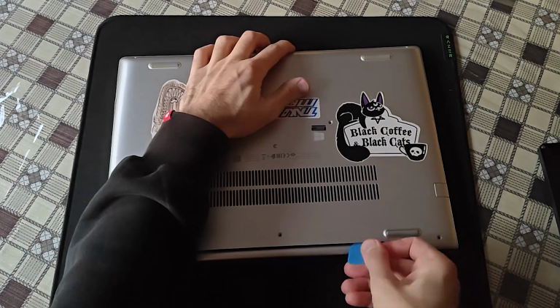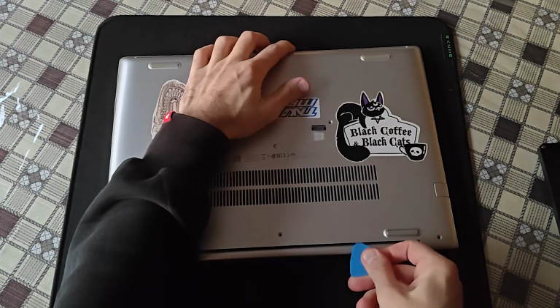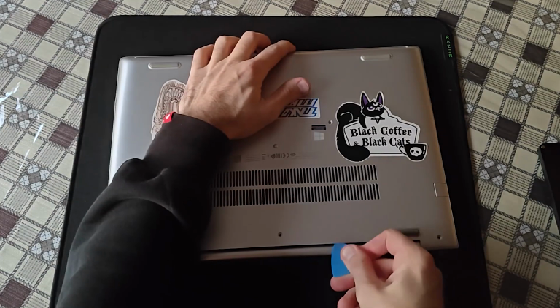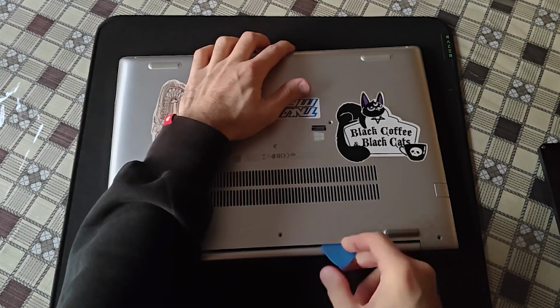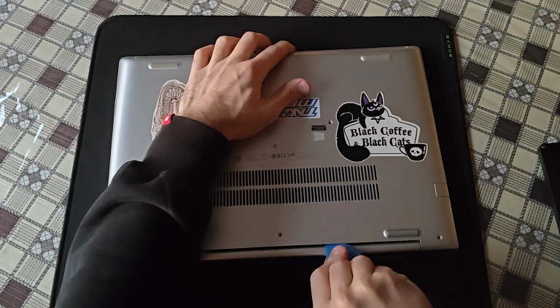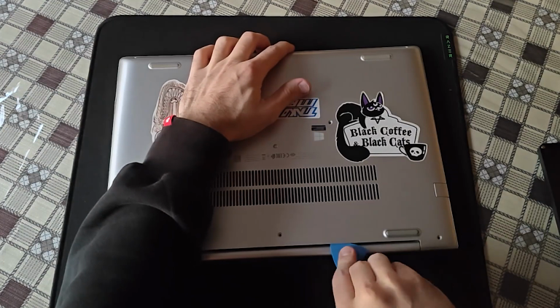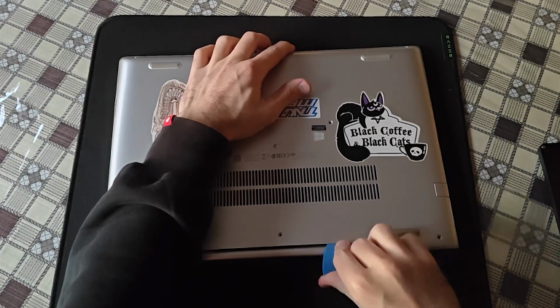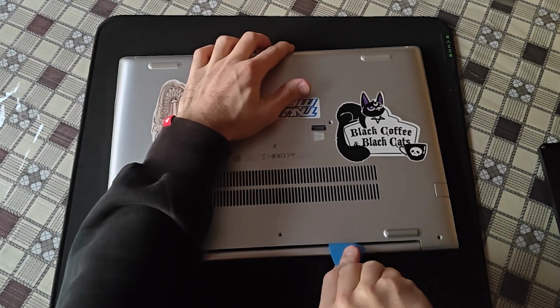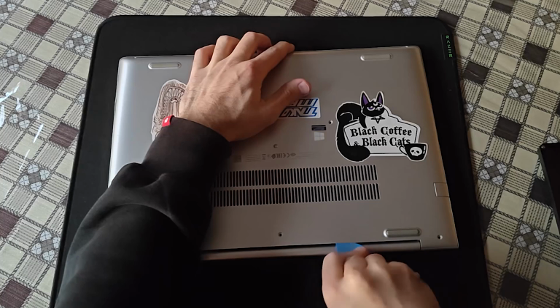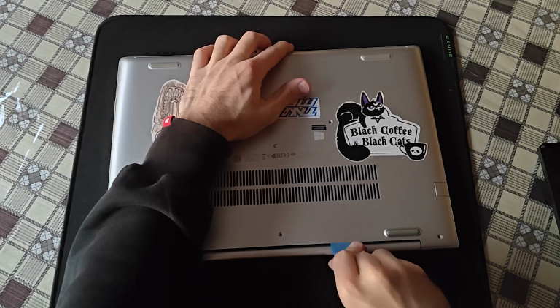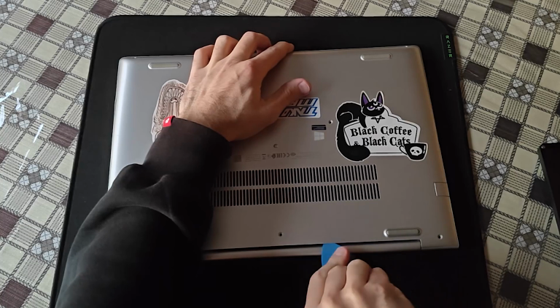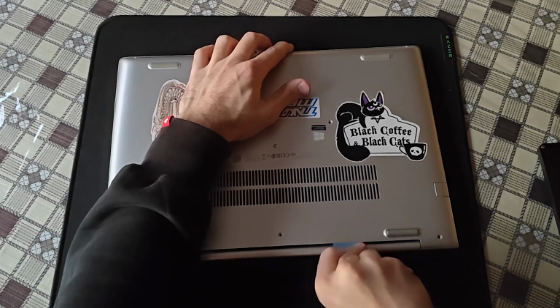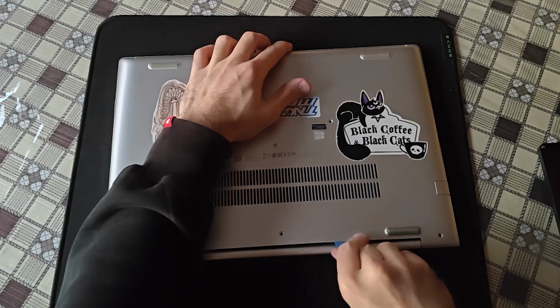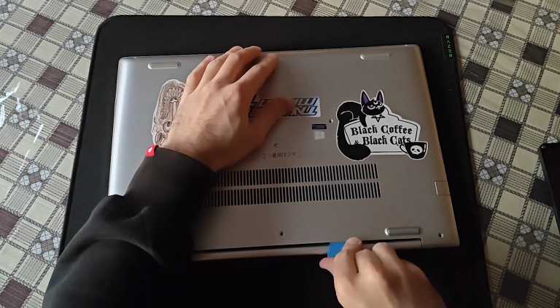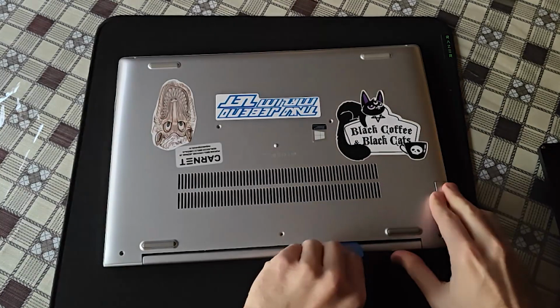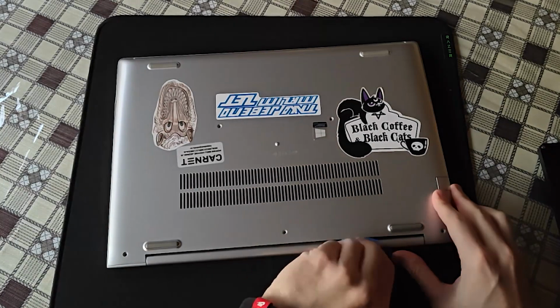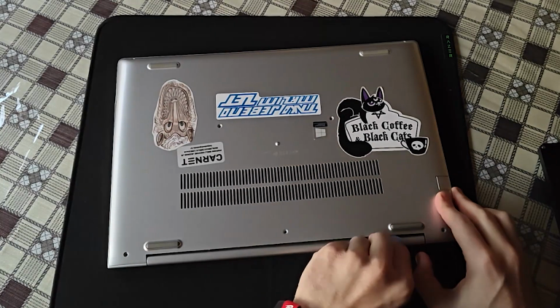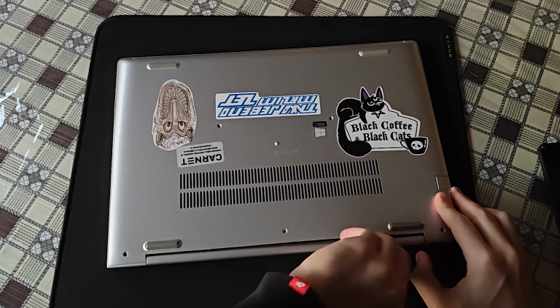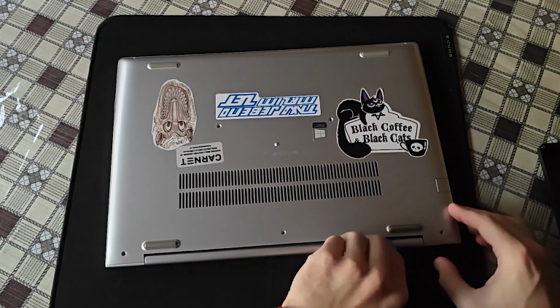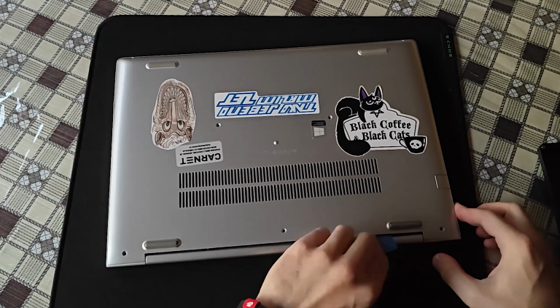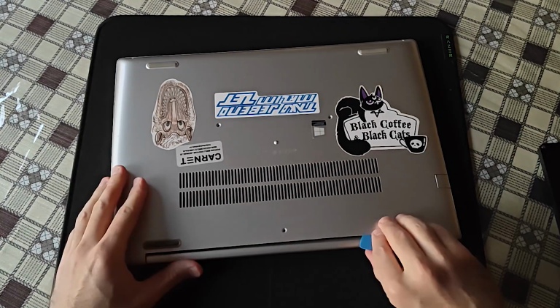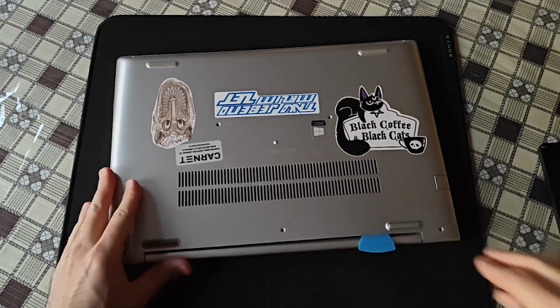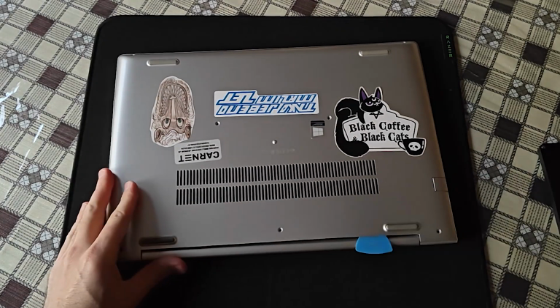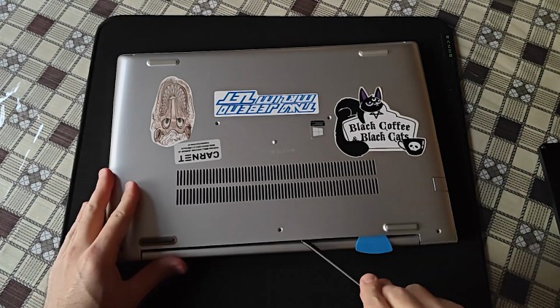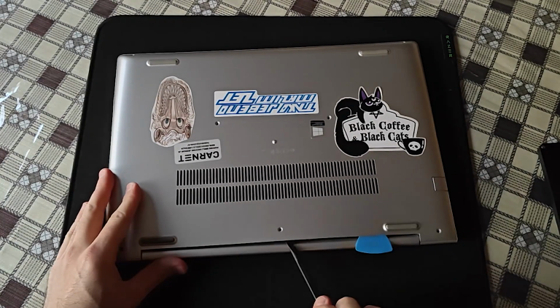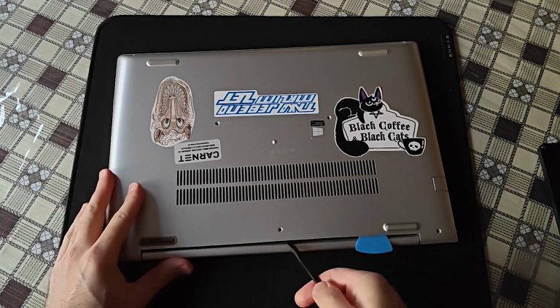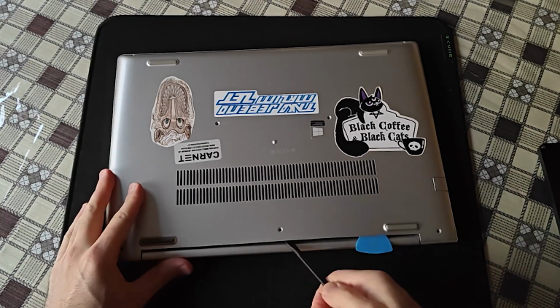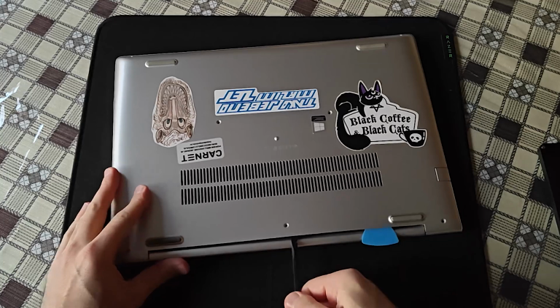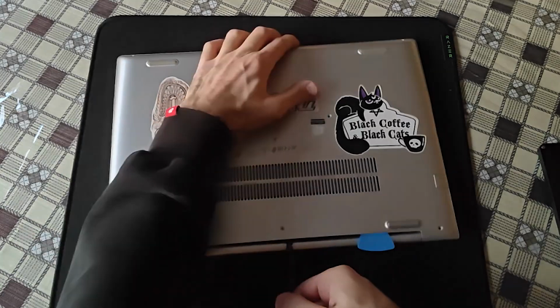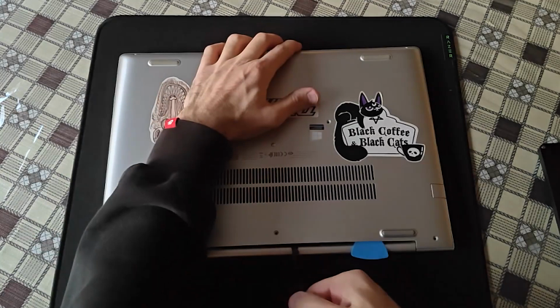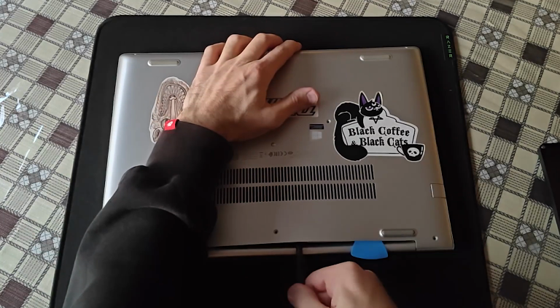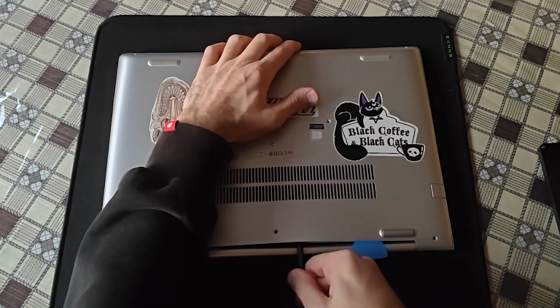This quality aluminum back cover has never been removed before — it was really shut tight. So just be patient and progress slowly.